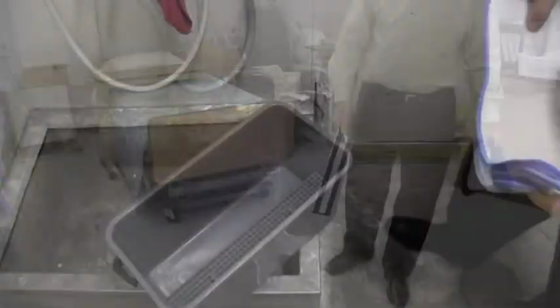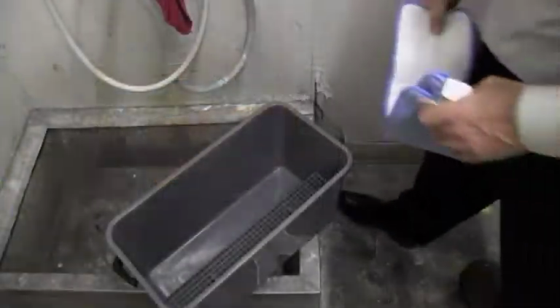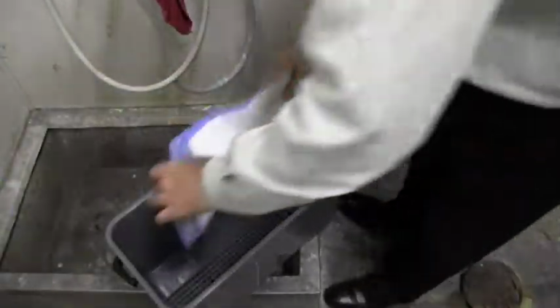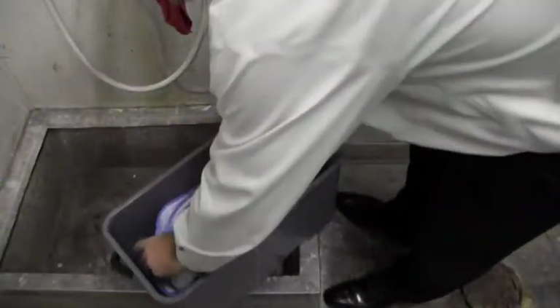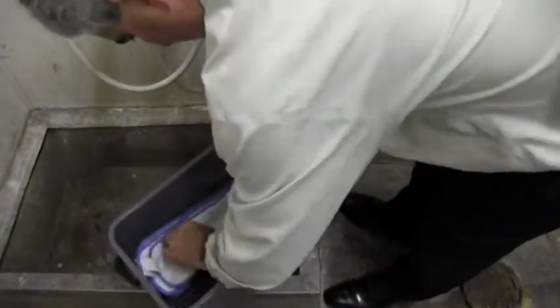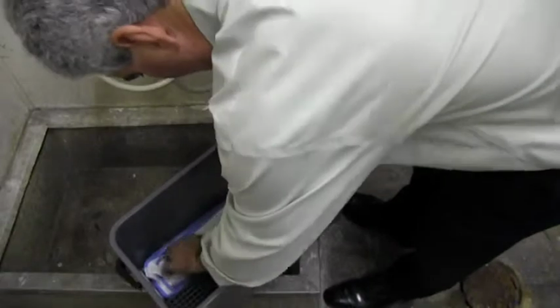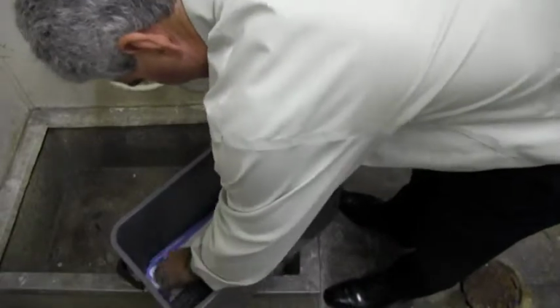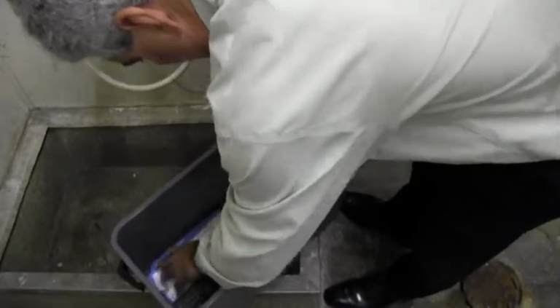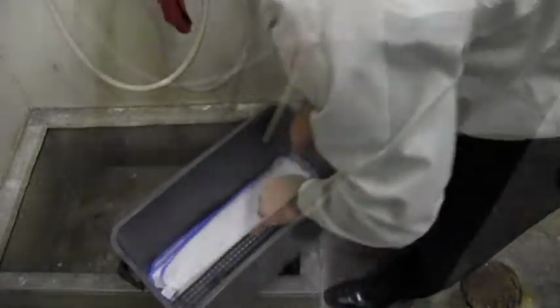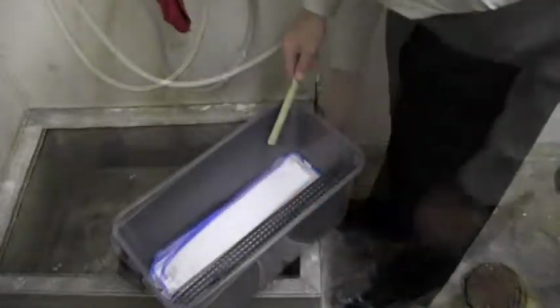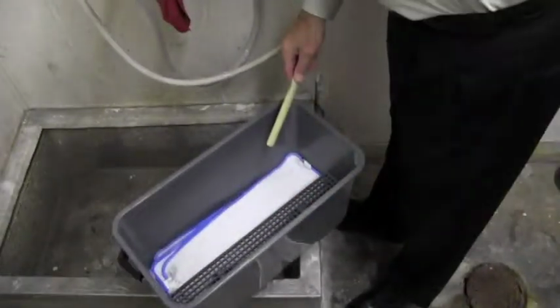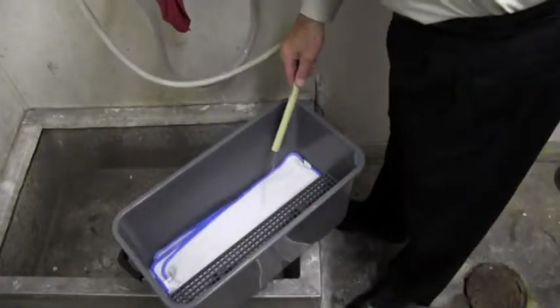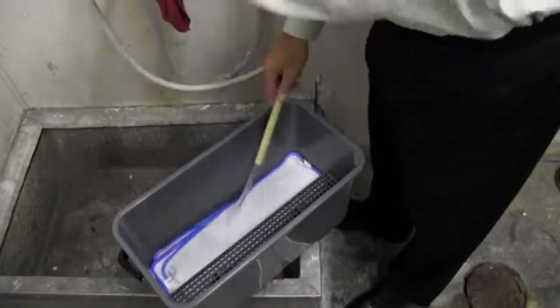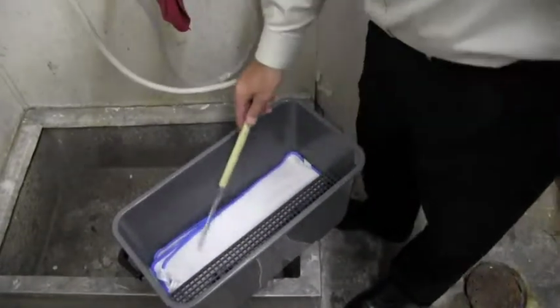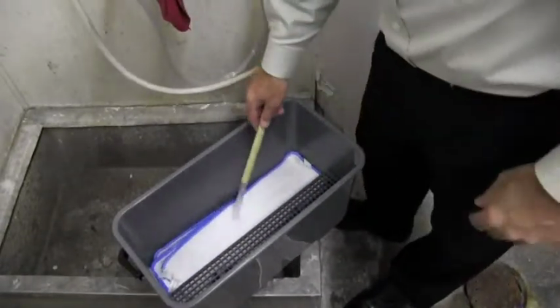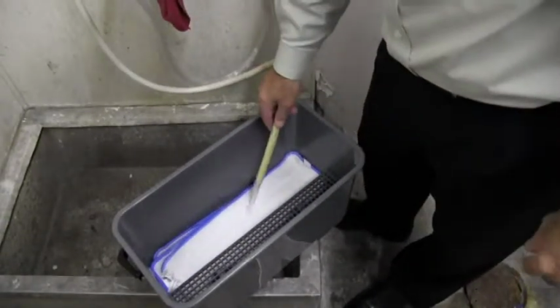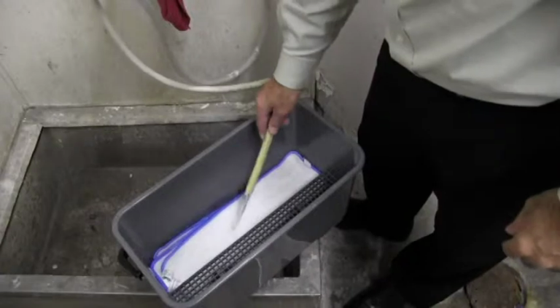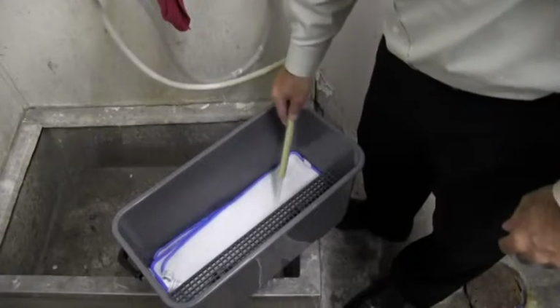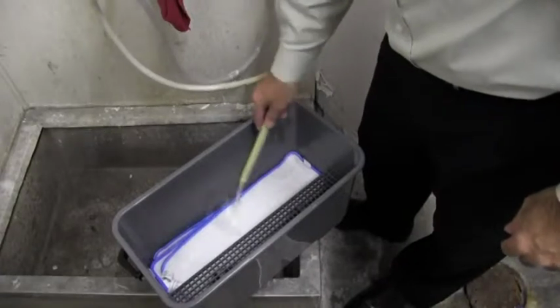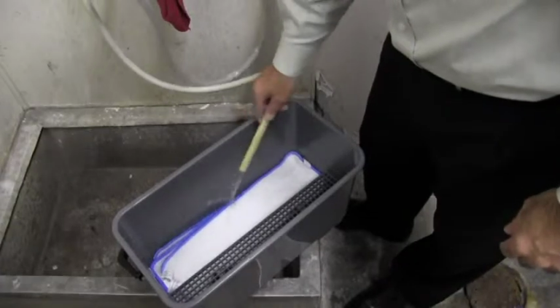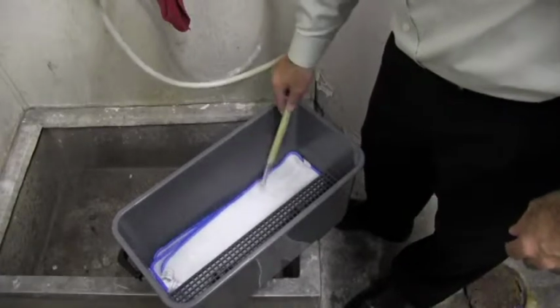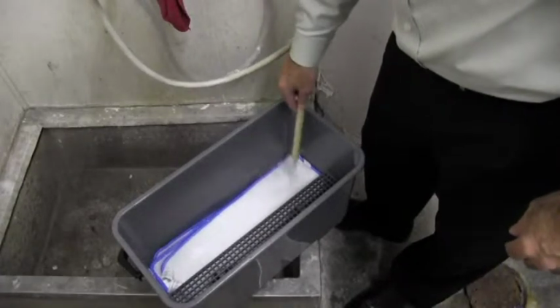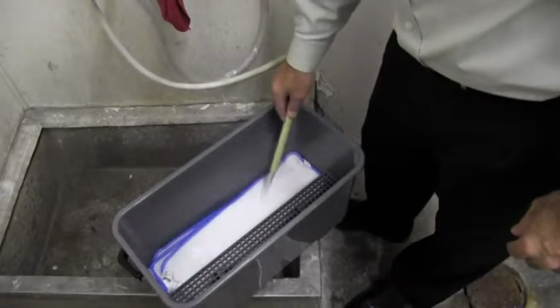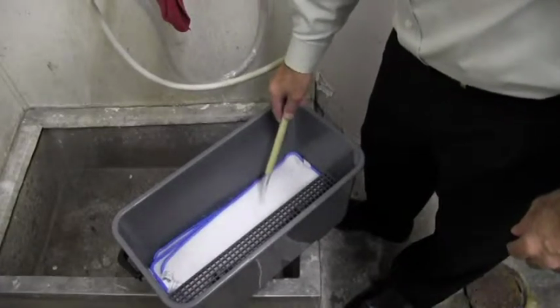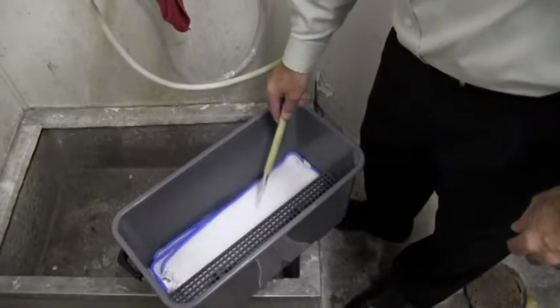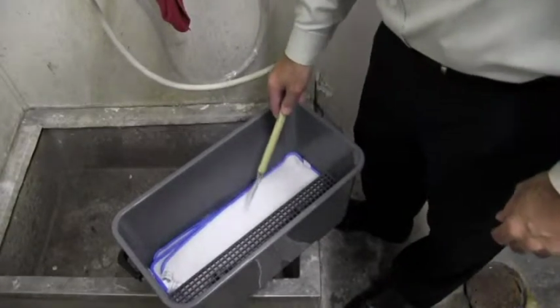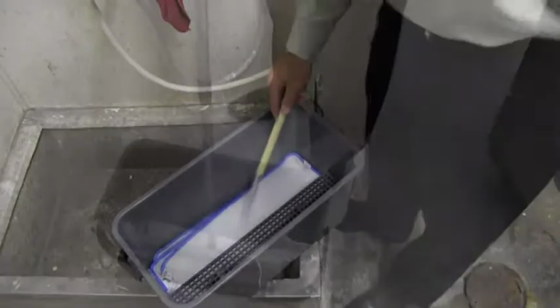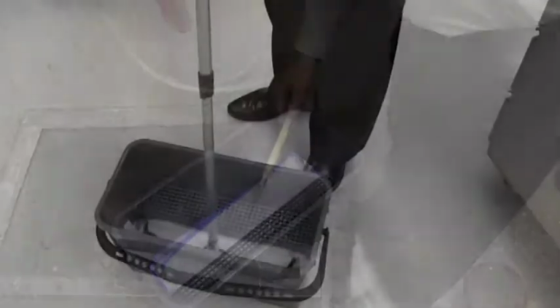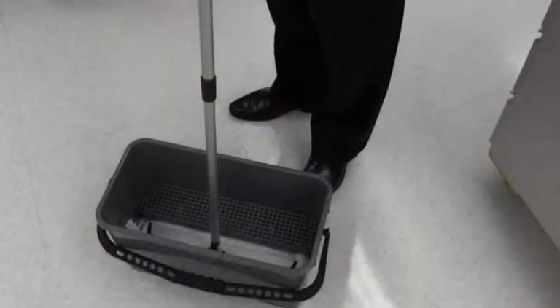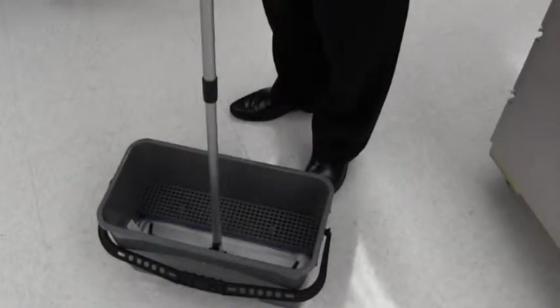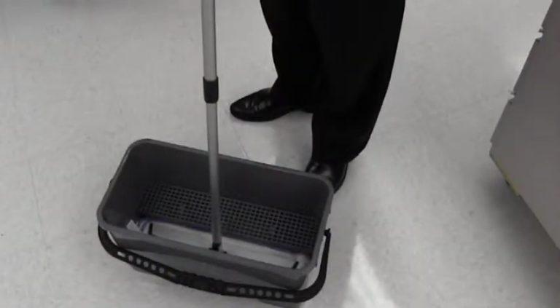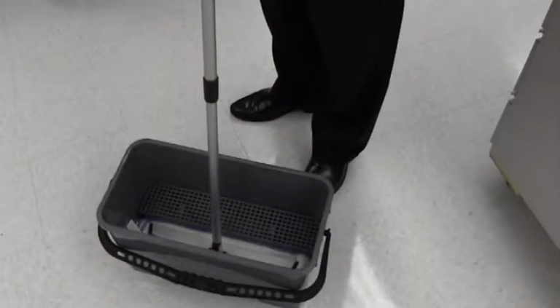Place the 18-inch Velcro flat mop pads face down in a bucket. Fill the bucket with your cleaning solution until all the pads are in the liquid. It's important to put the pads in first before your cleaning solution so the correct amount of liquid is placed in the bucket. Then attach the base to the first pad in the bucket.